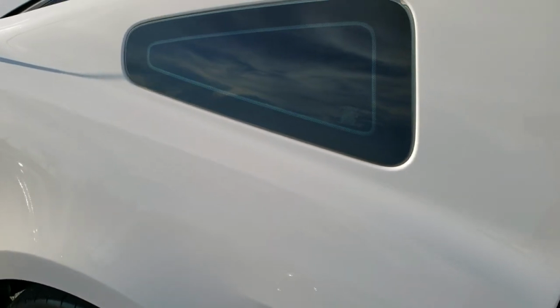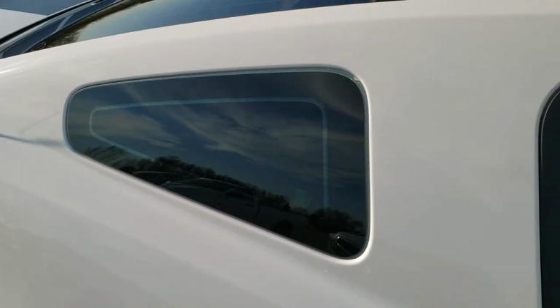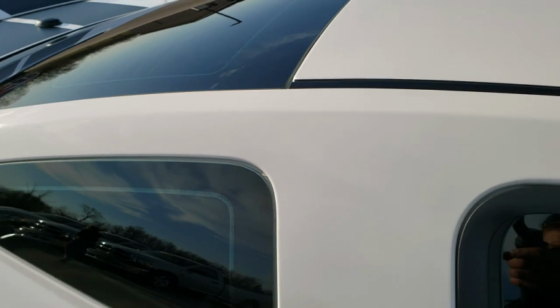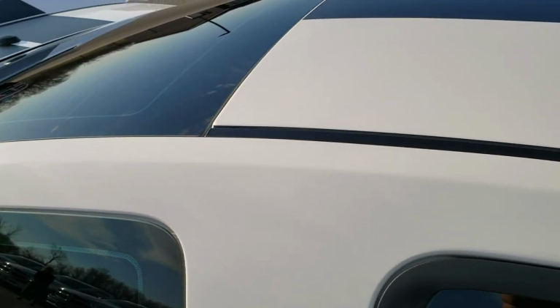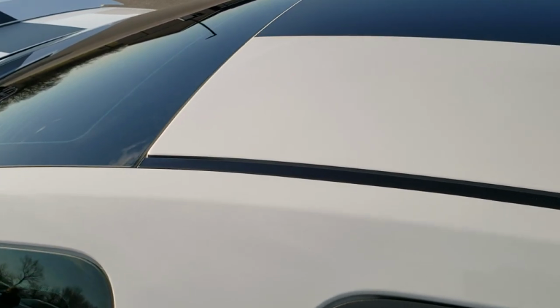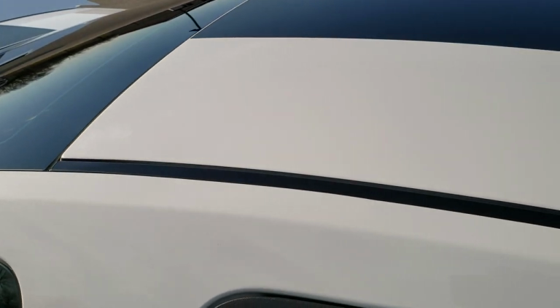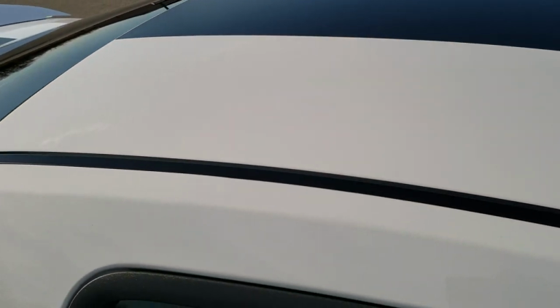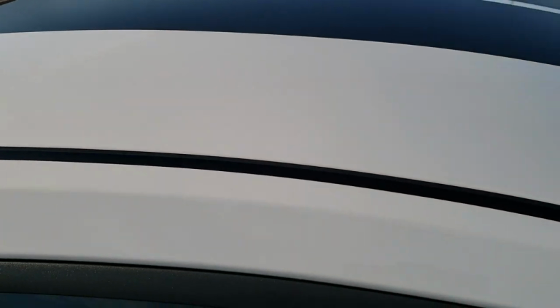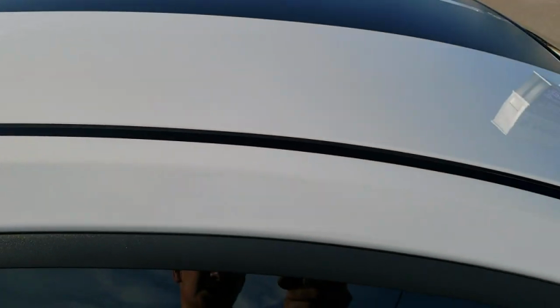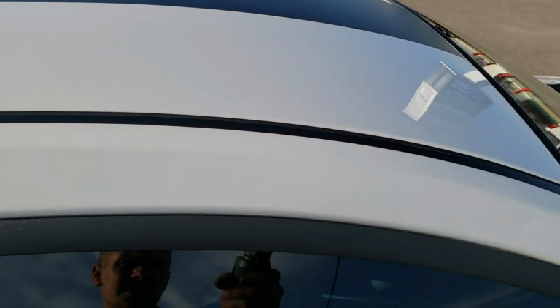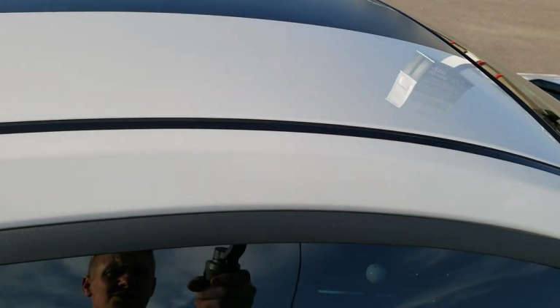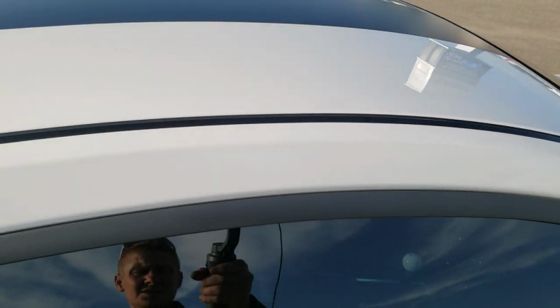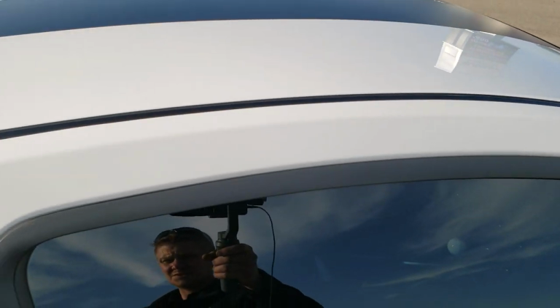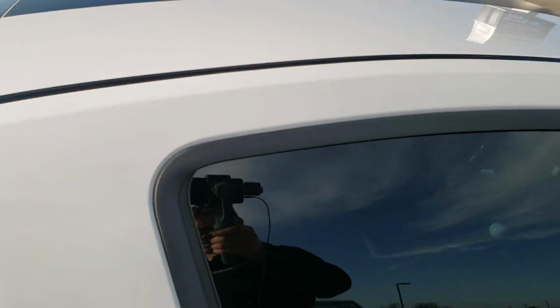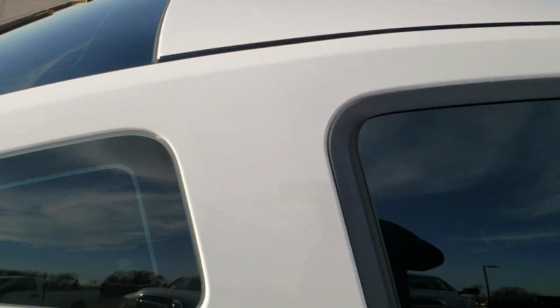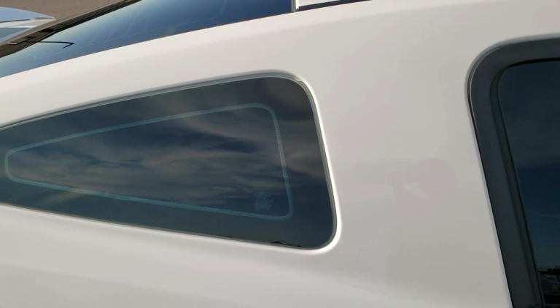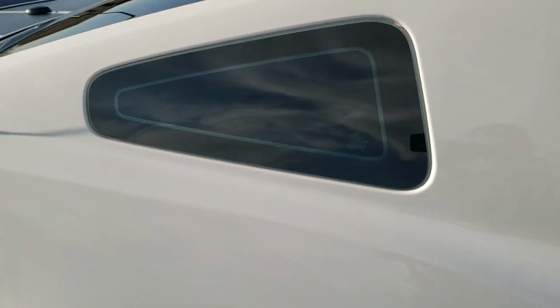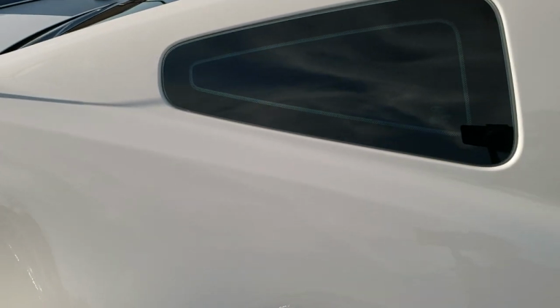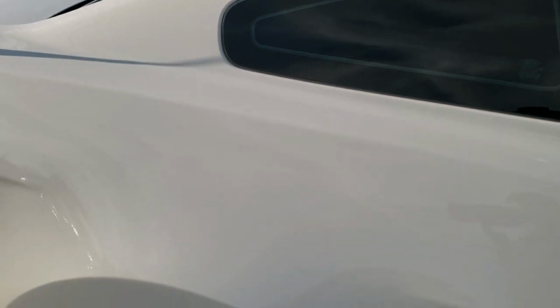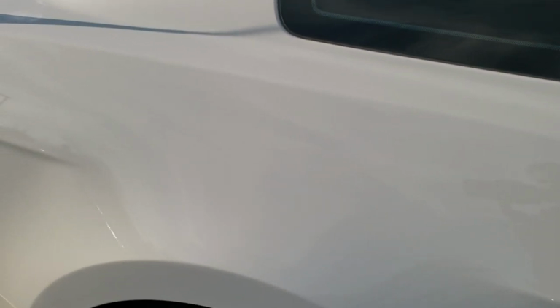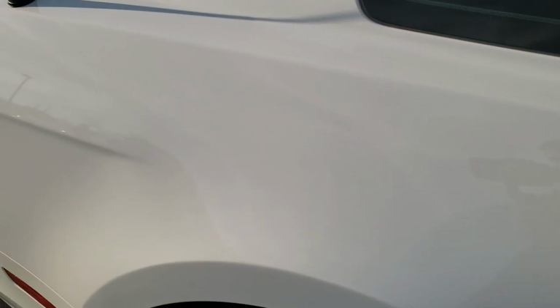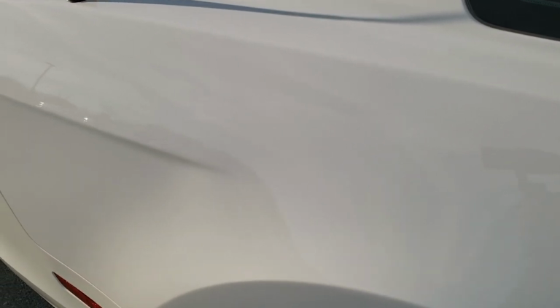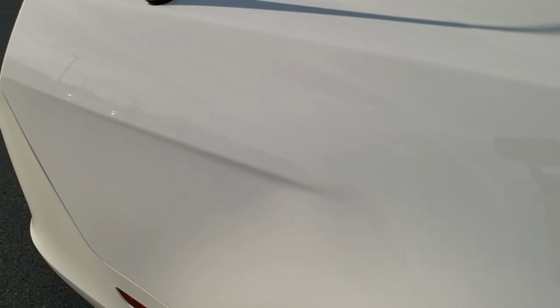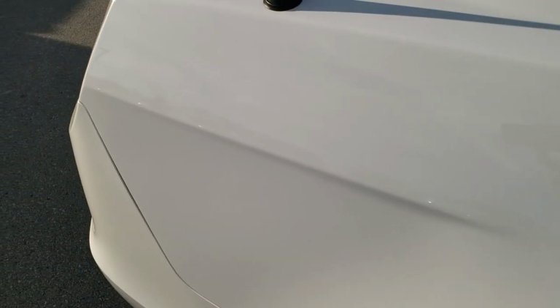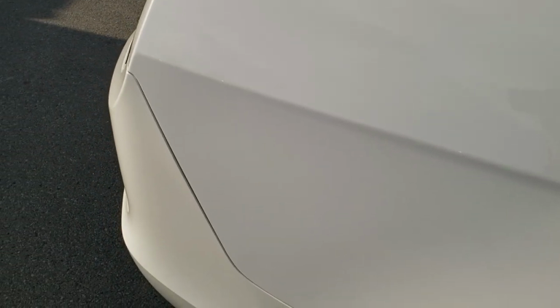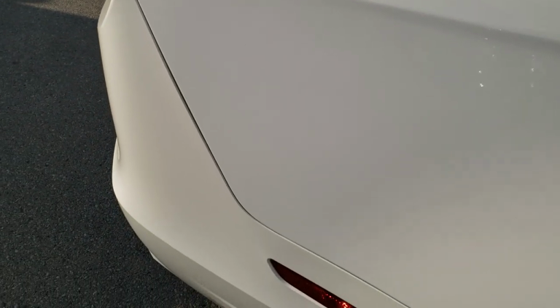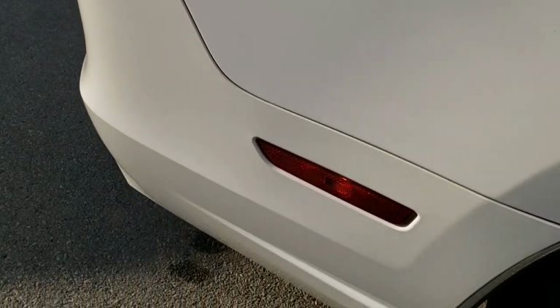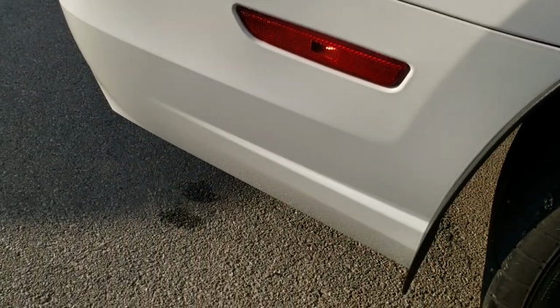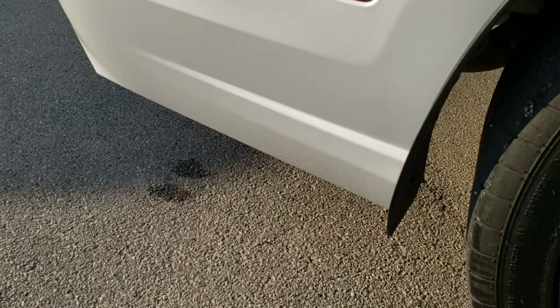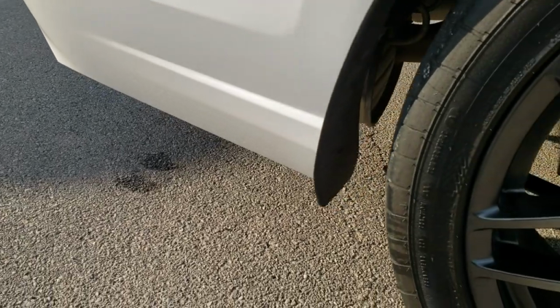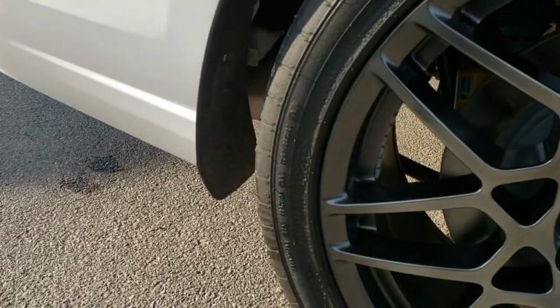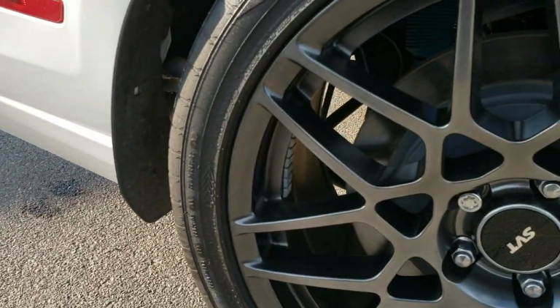We take these HD videos so if you are far away or even if you're close by and just cannot make the trip down, you can still see the car, hear the car, and have confidence in the vehicle you're looking at before you even get here — so that when you do get here, there are absolutely no surprises.